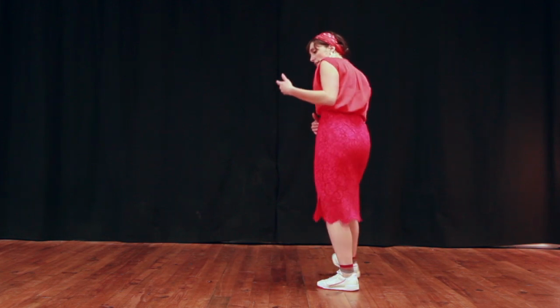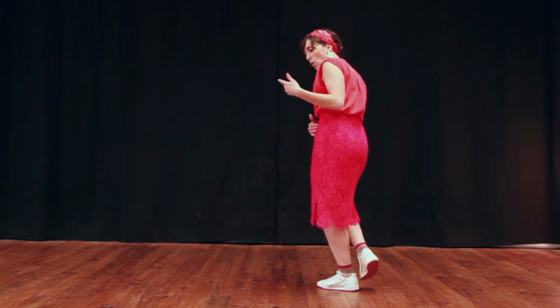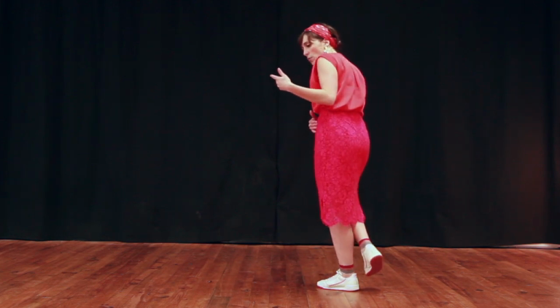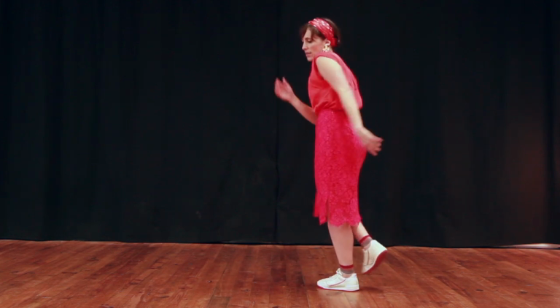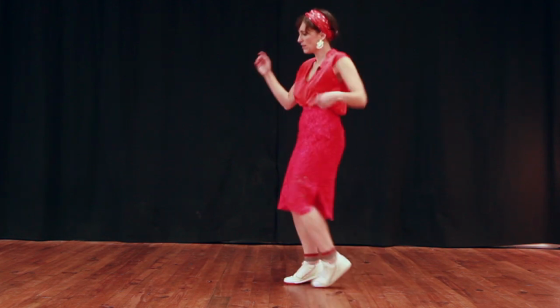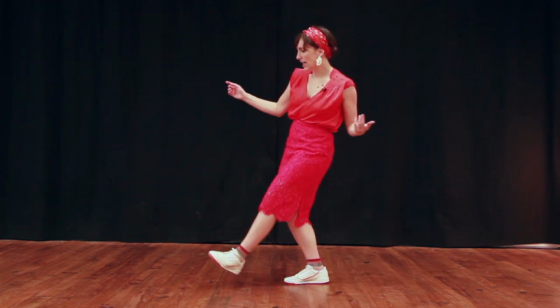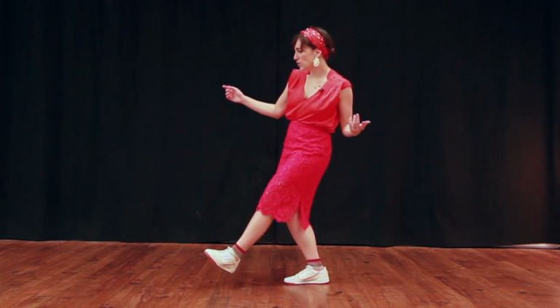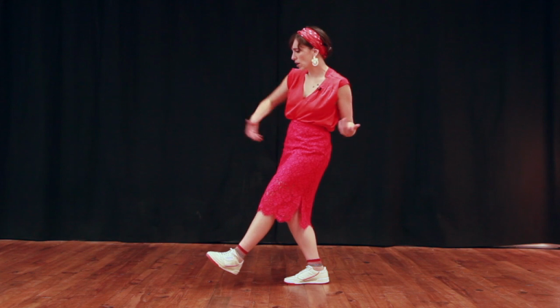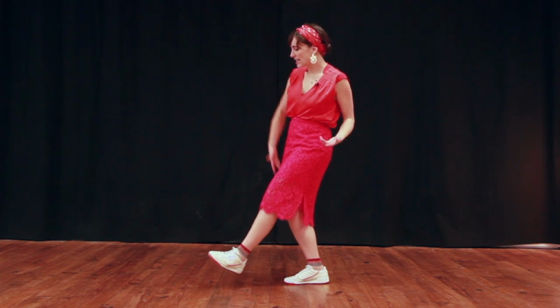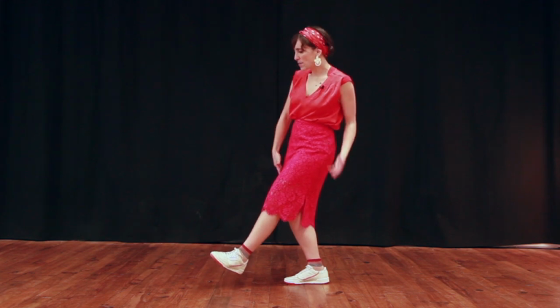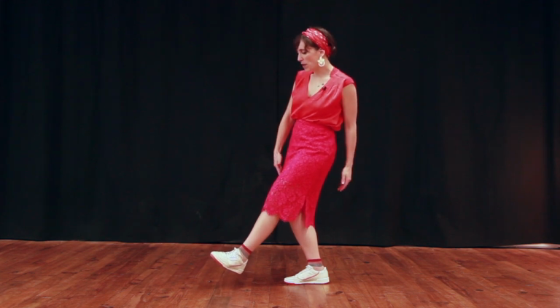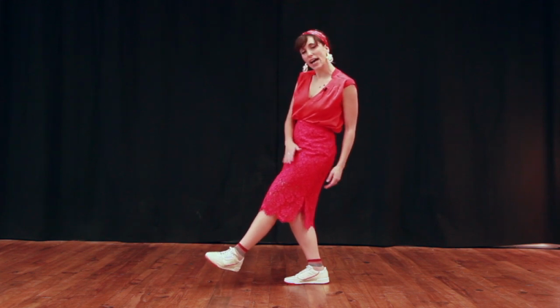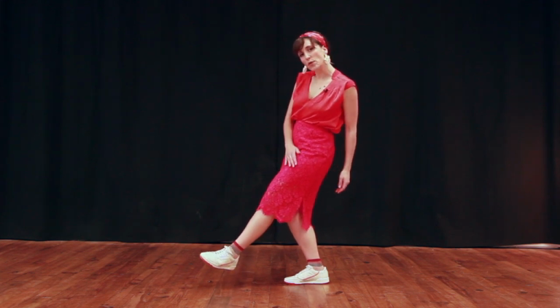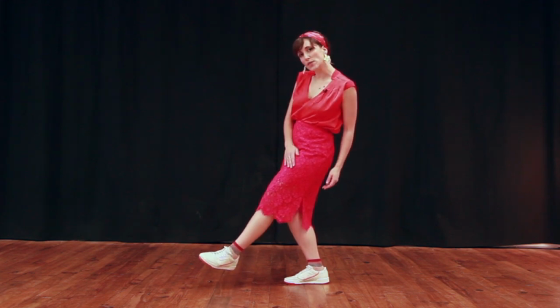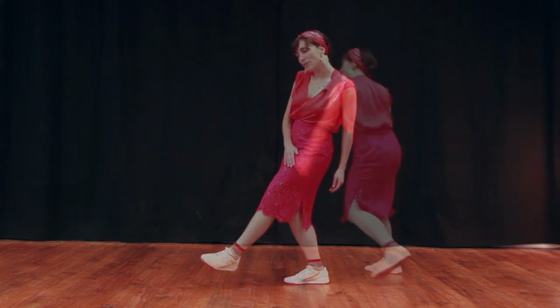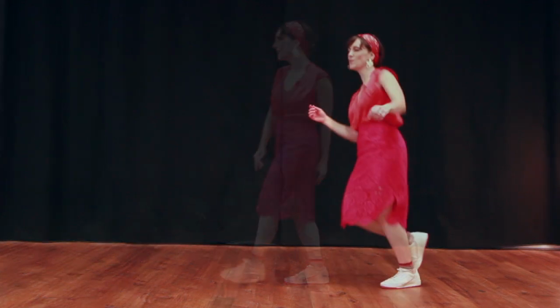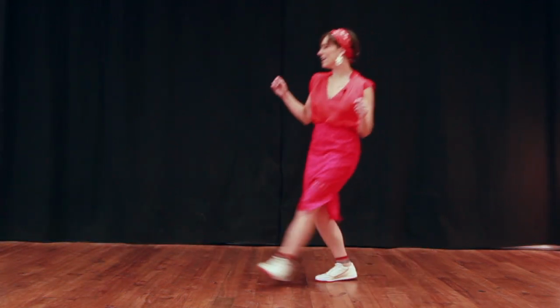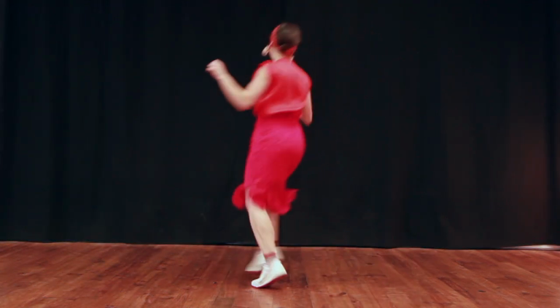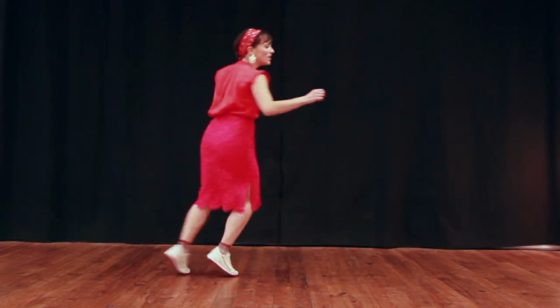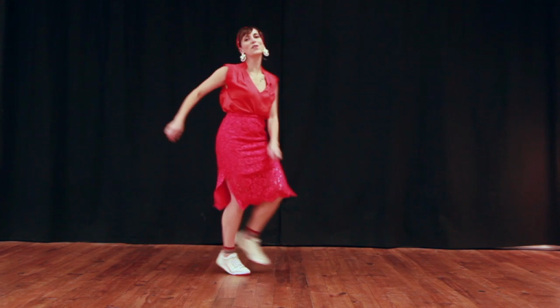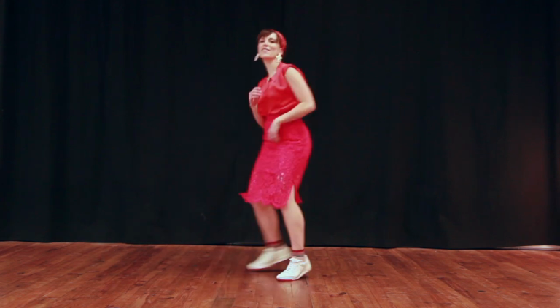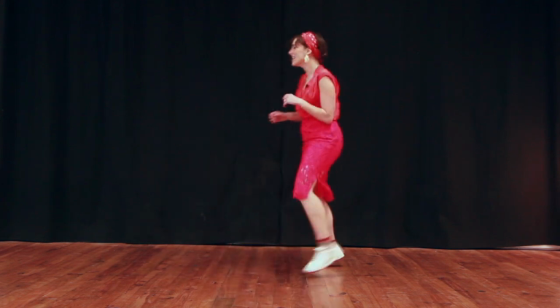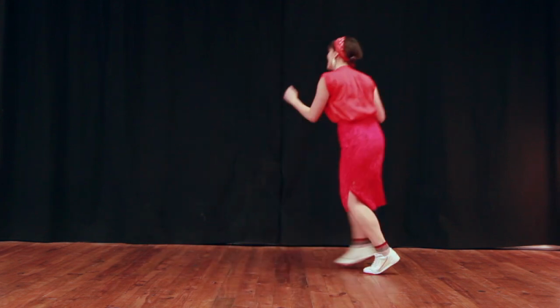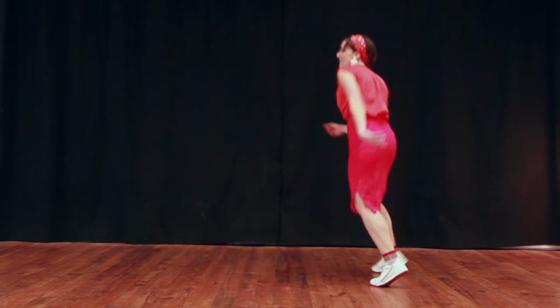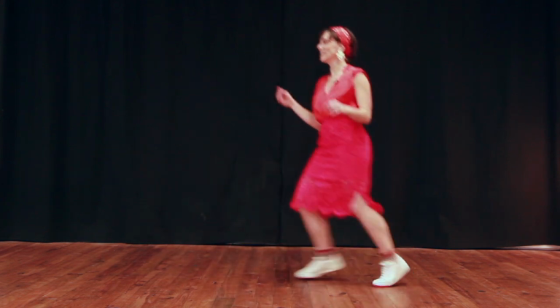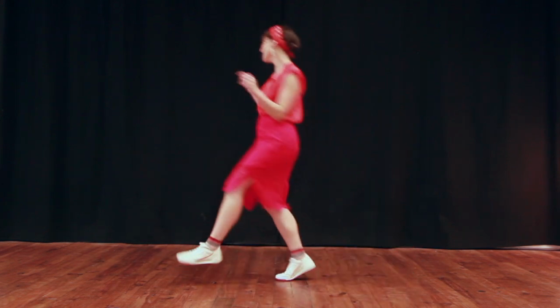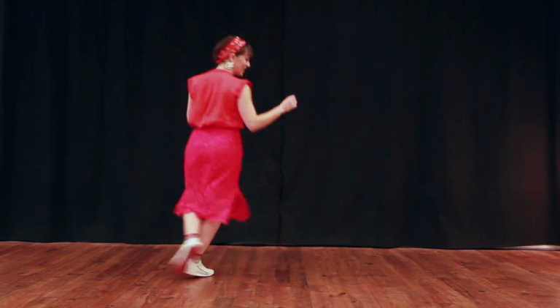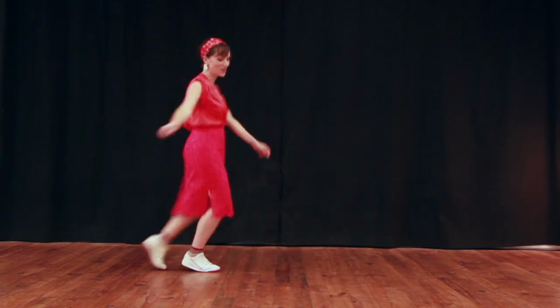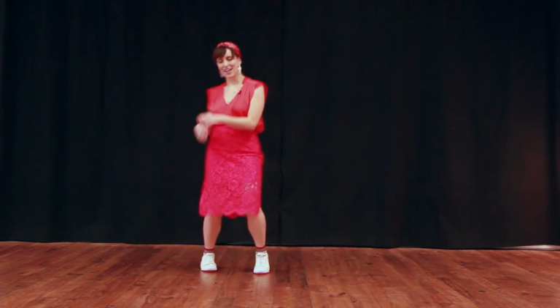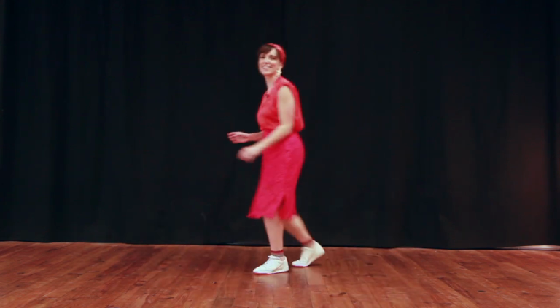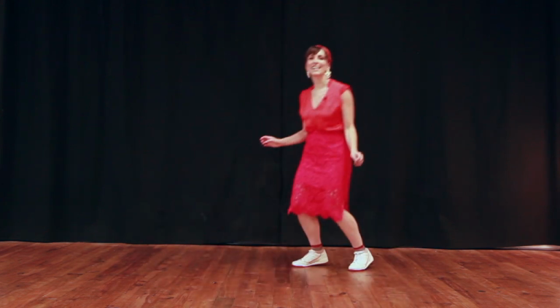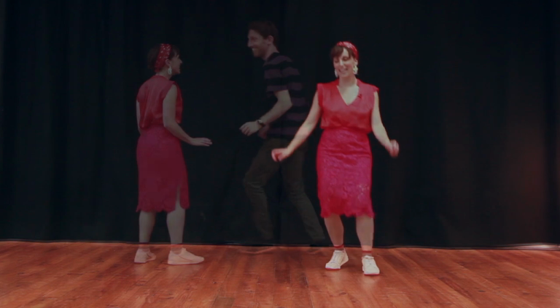And then I hold on one and on two, as I step on my right foot, I kick forward with the left. One, a, three, four, five, six, seven, and a one, a, three, four, five, six, seven, eight.